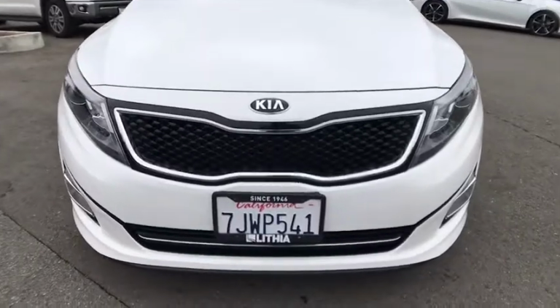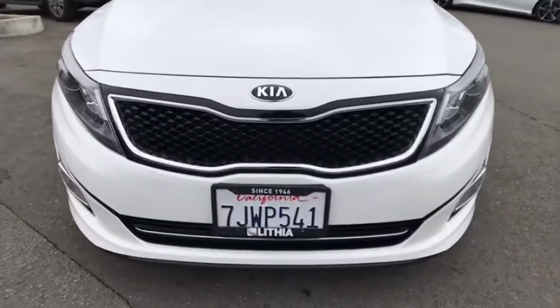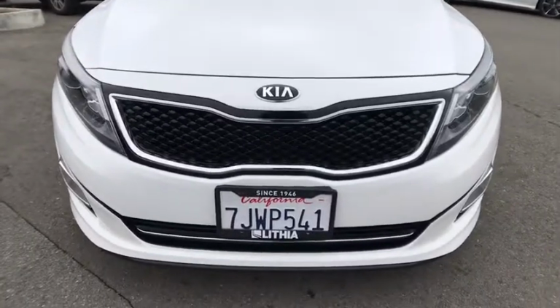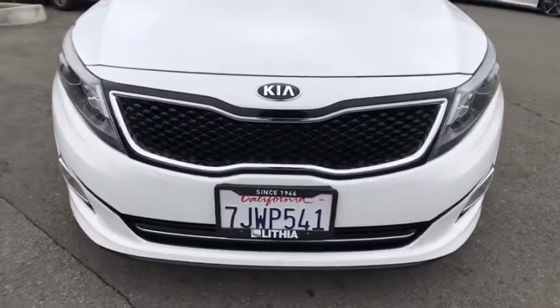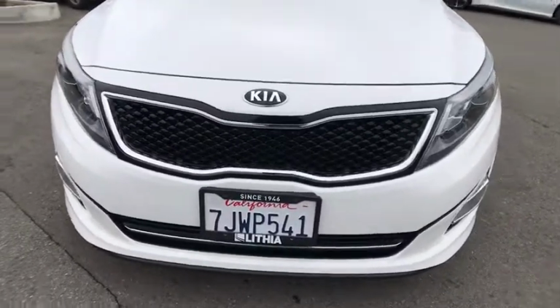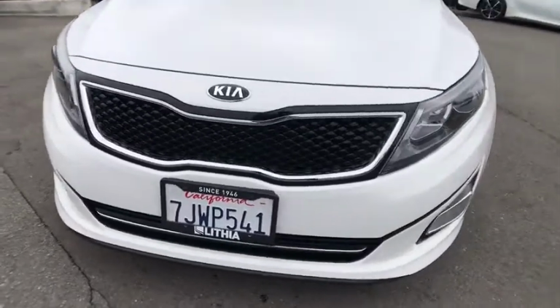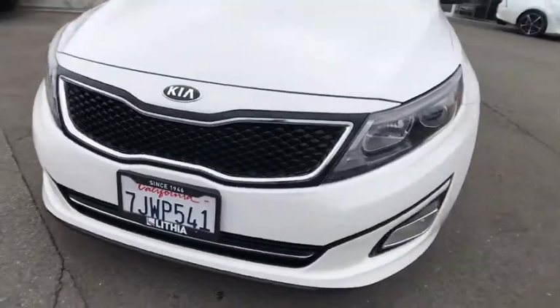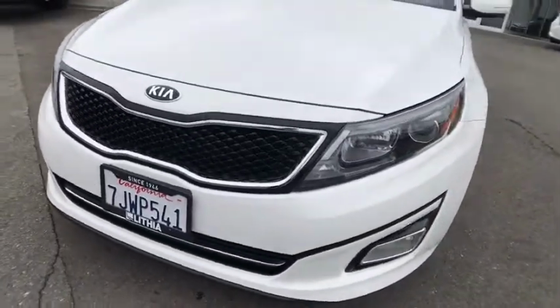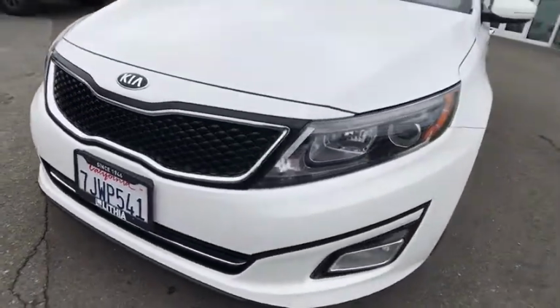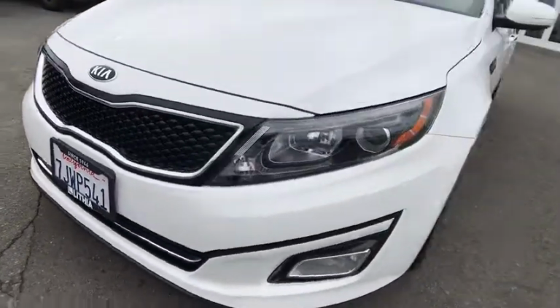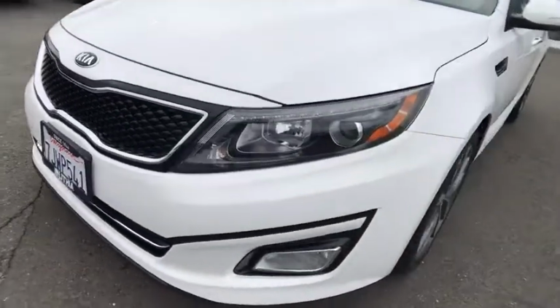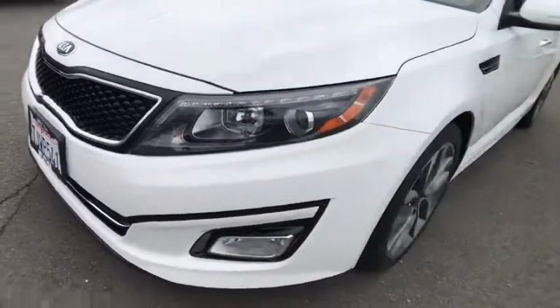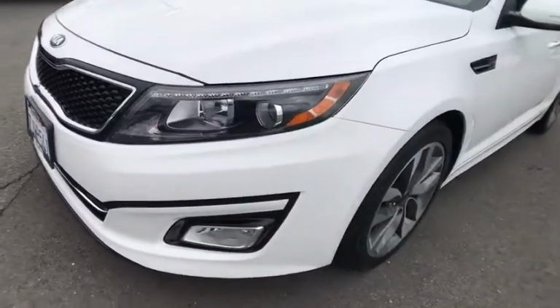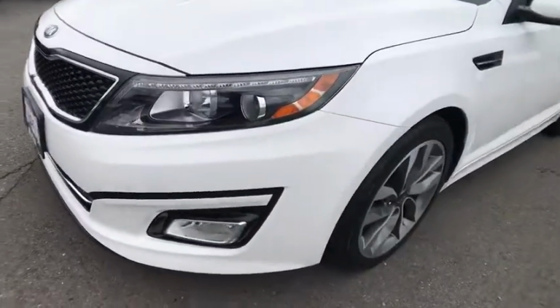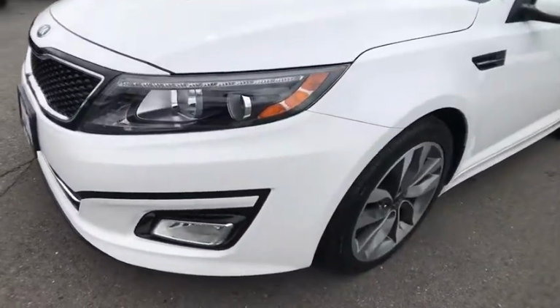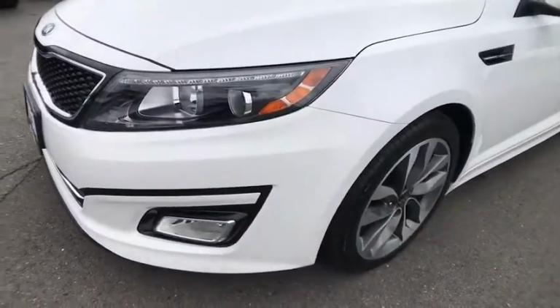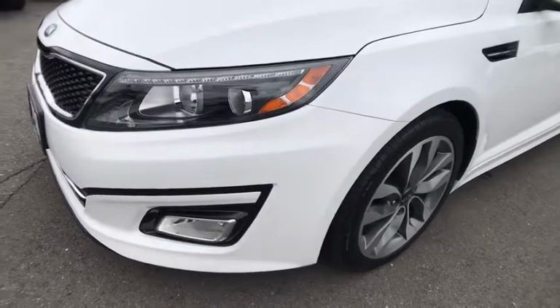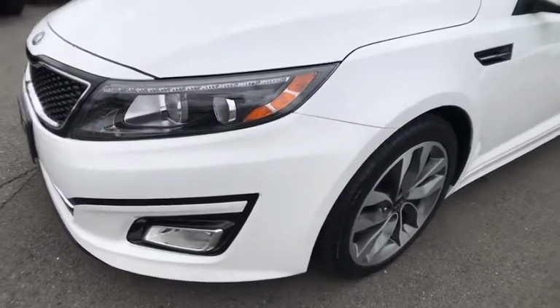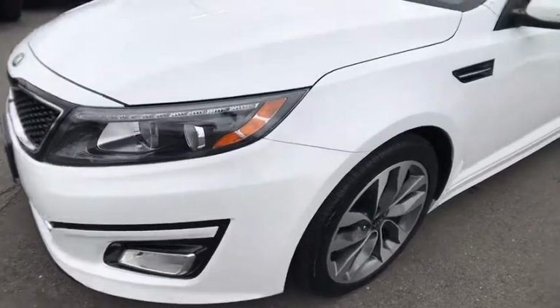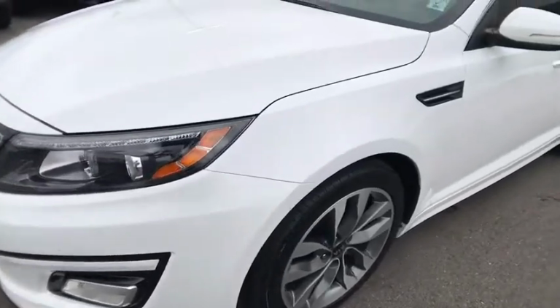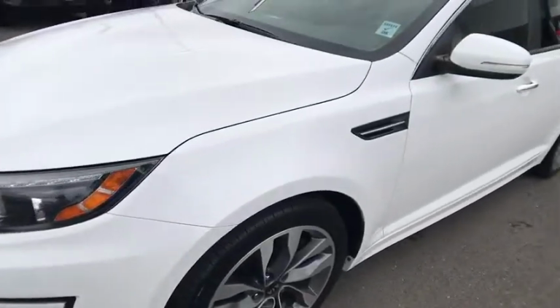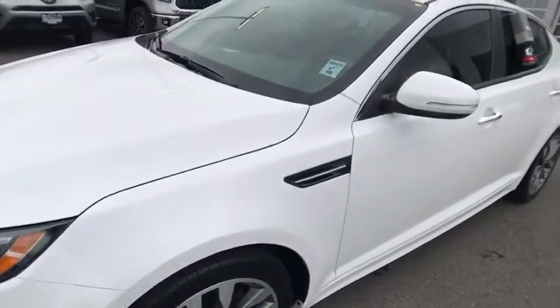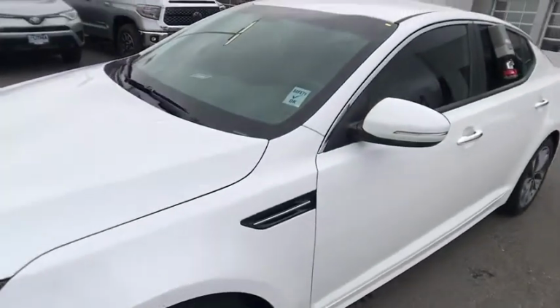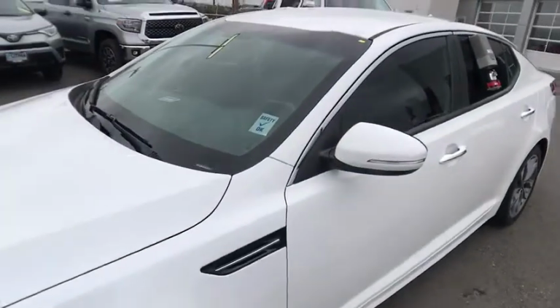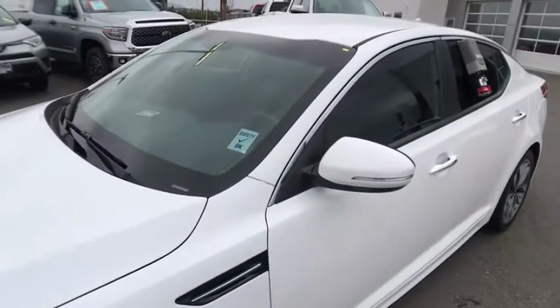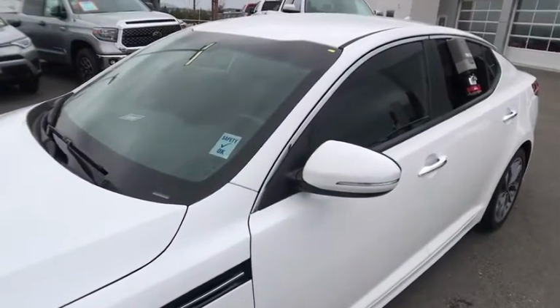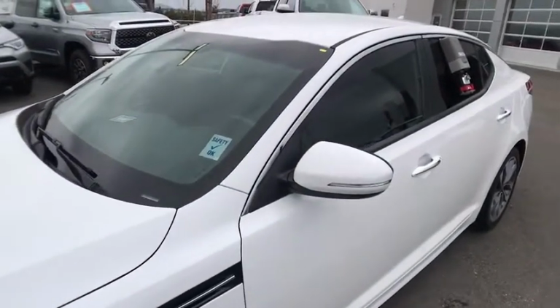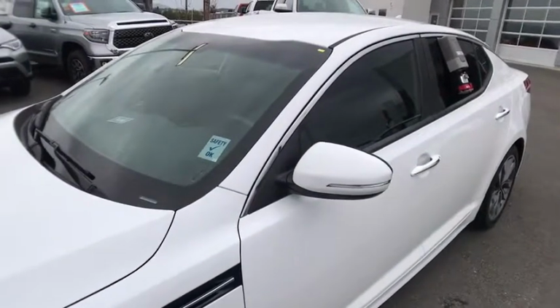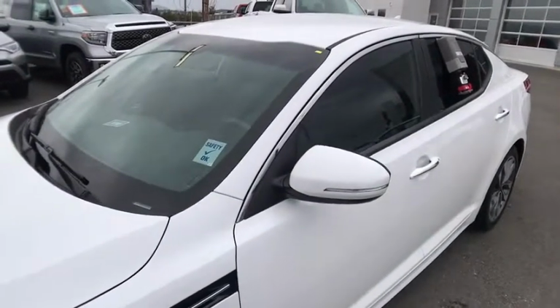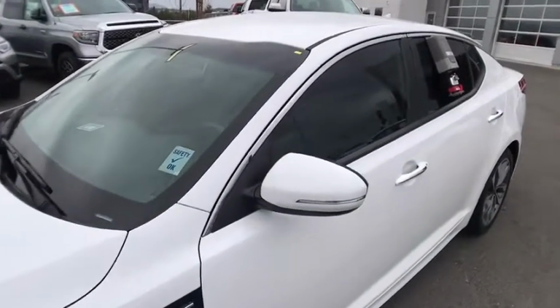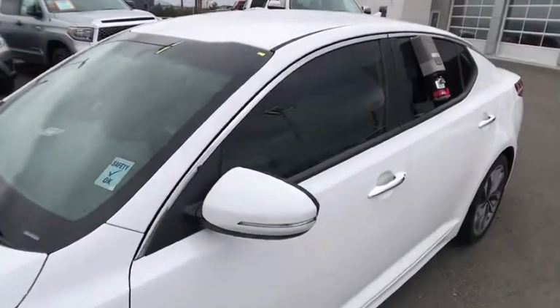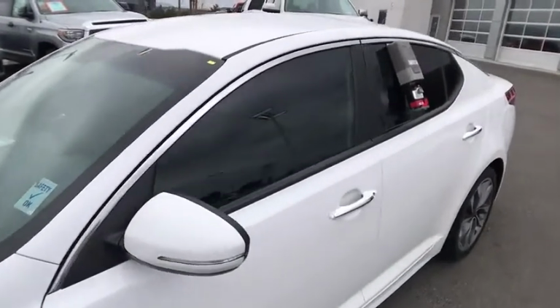Keyless start, aluminum wheels, cruise control, front floor mats, rear defrost, premium sound system, AM-FM stereo radio, auto-off headlights.